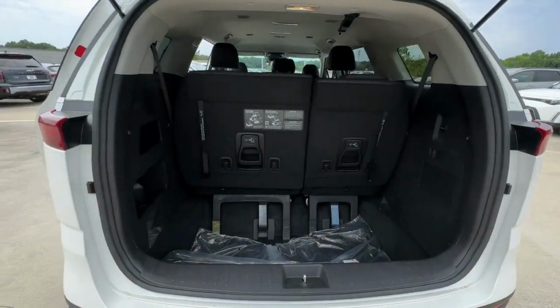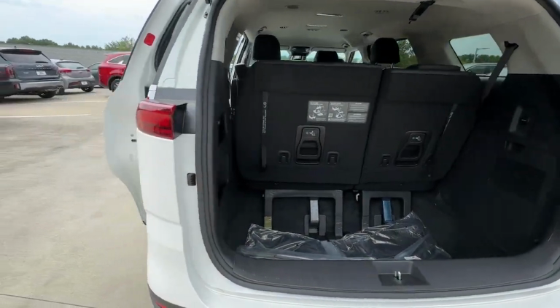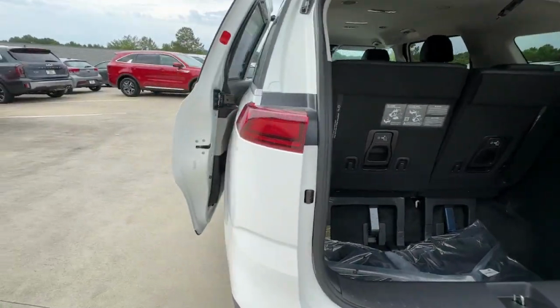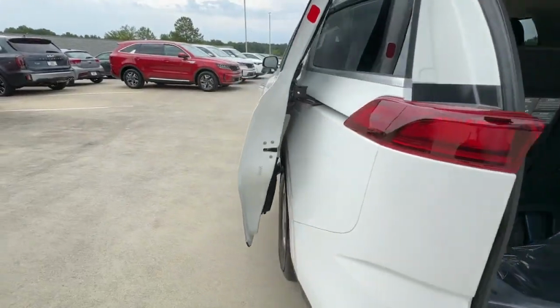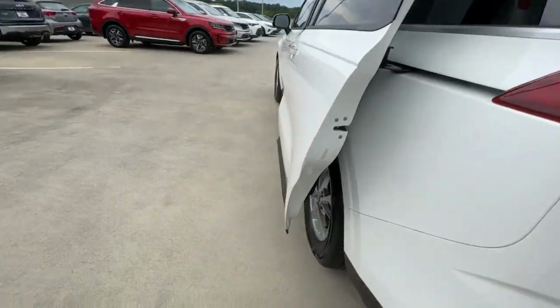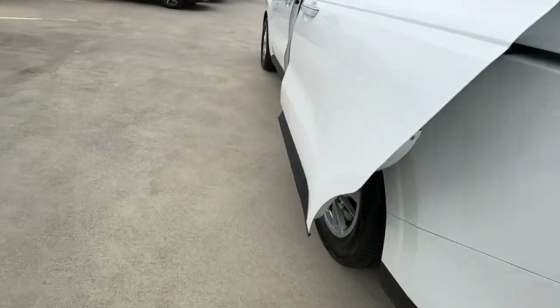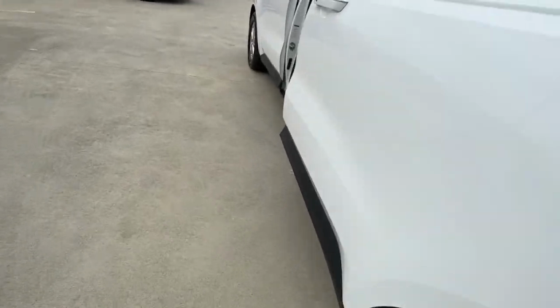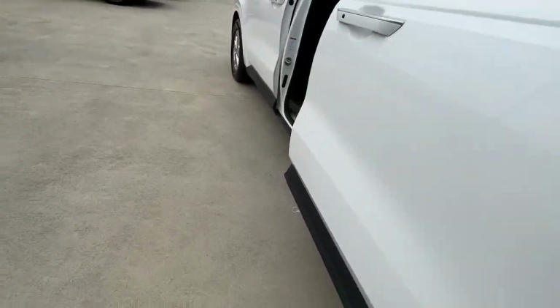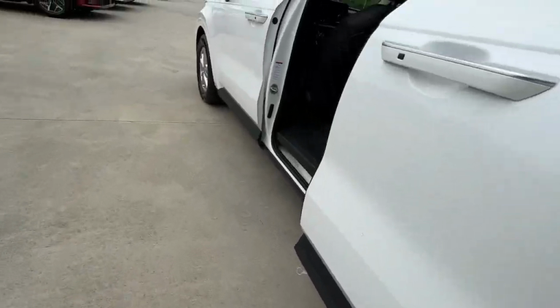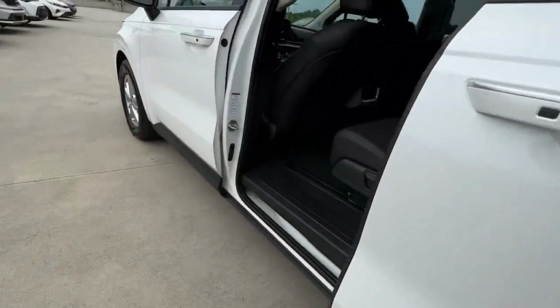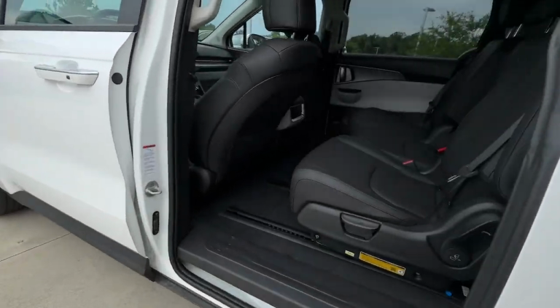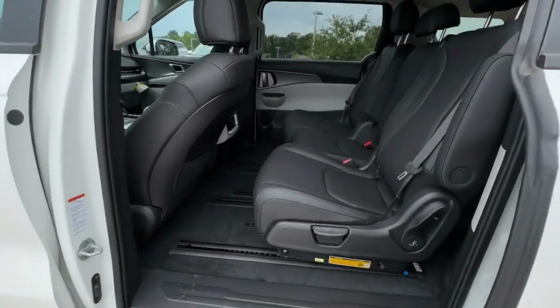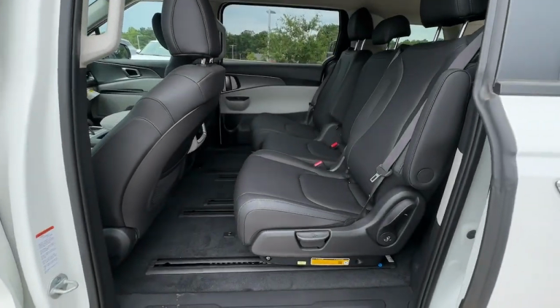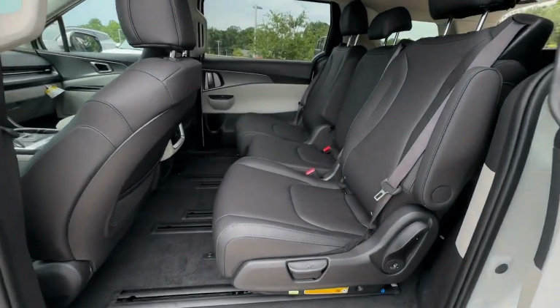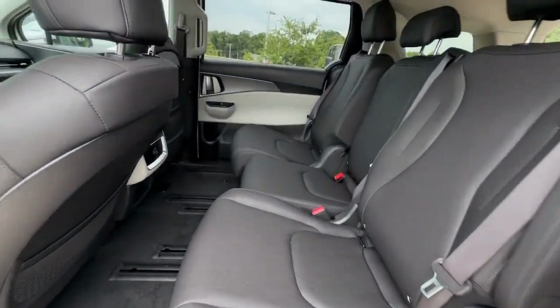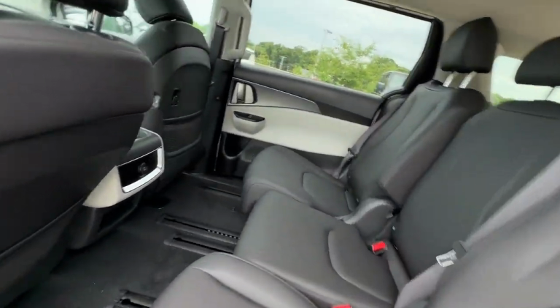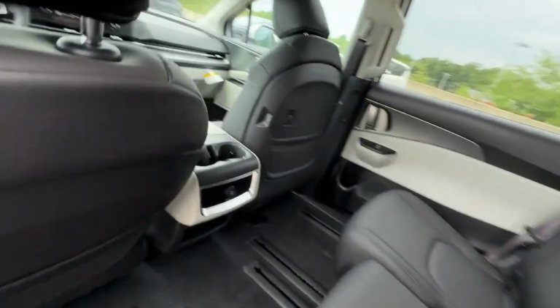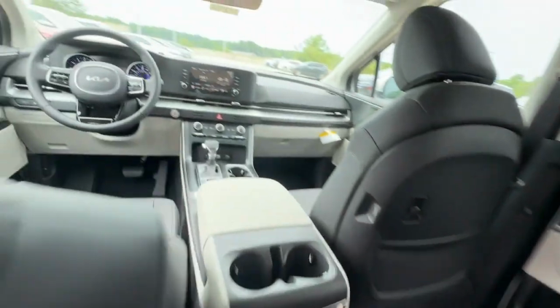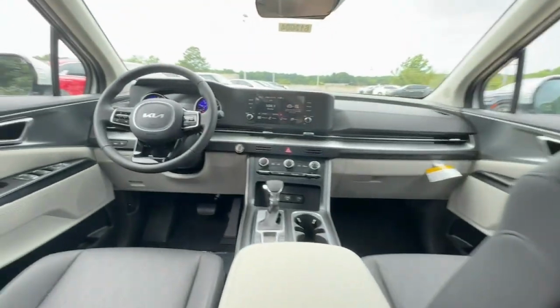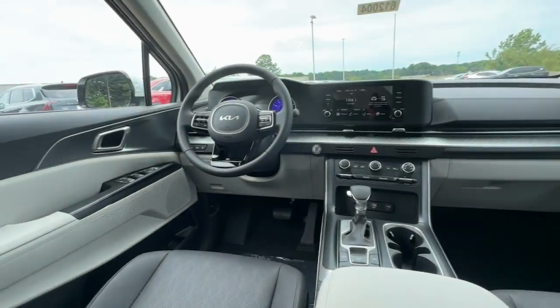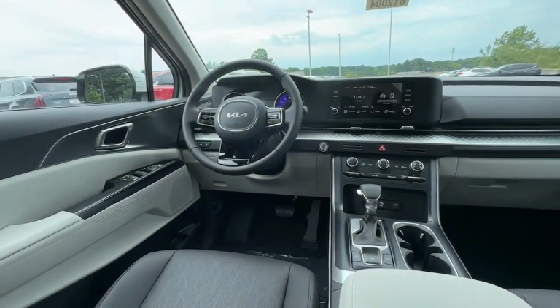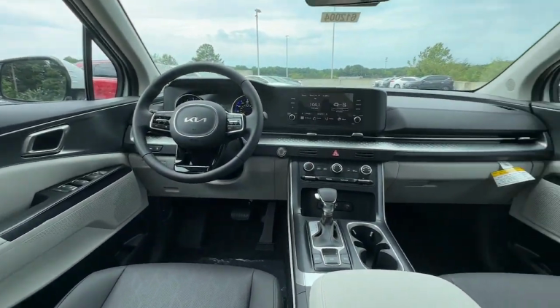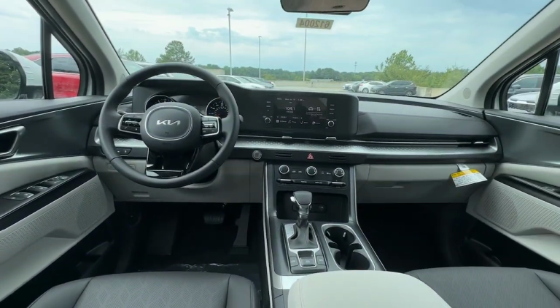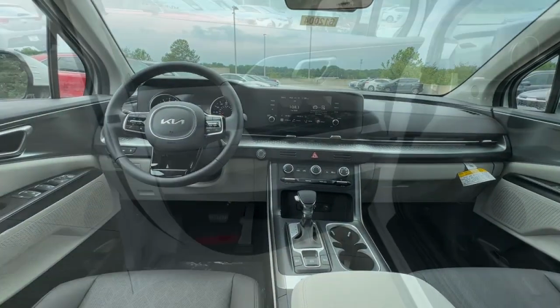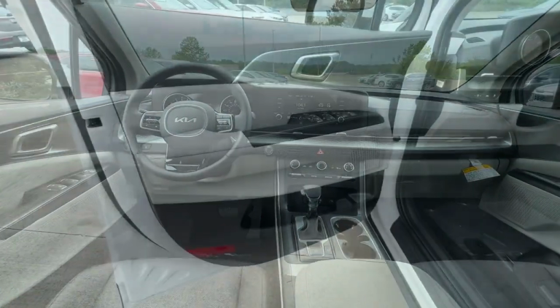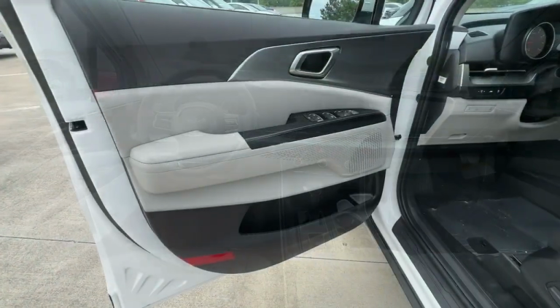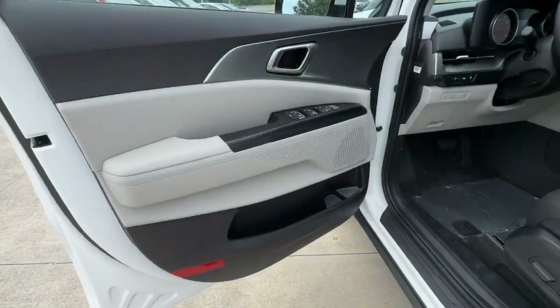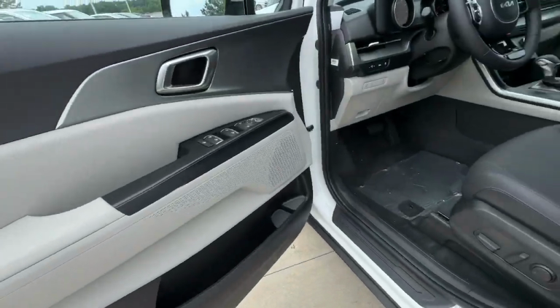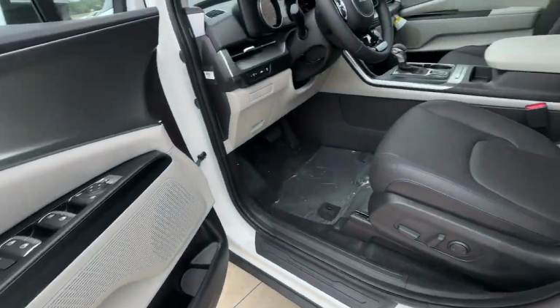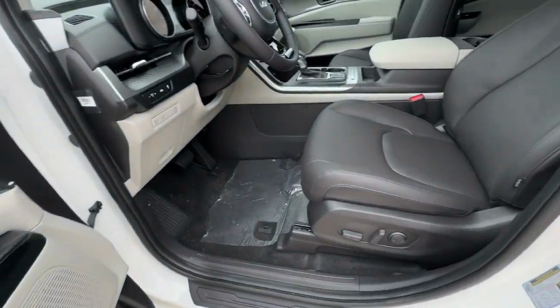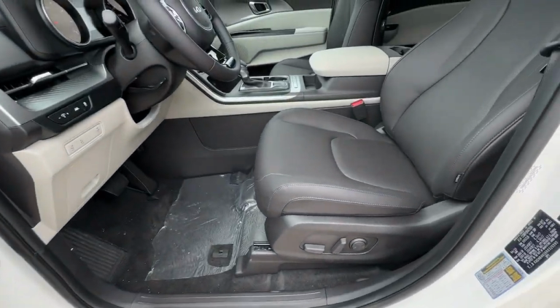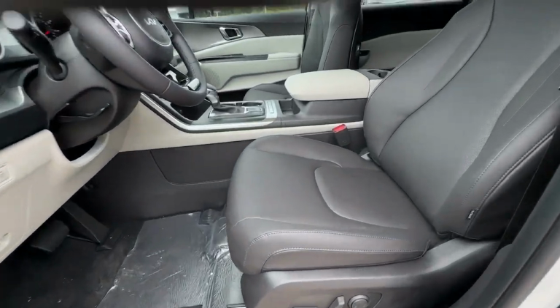These are just some of the great options this vehicle comes with: Apple CarPlay and/or Android Auto, Pre-Collision System, Proximity Key Entry, Keyless Entry, and a V6 Cylinder Engine.